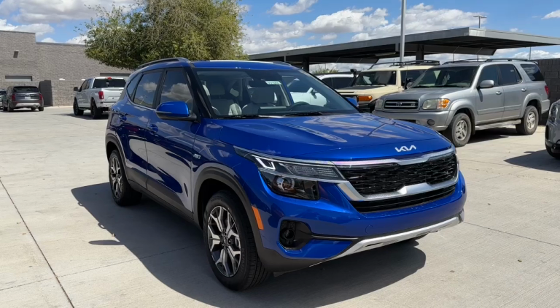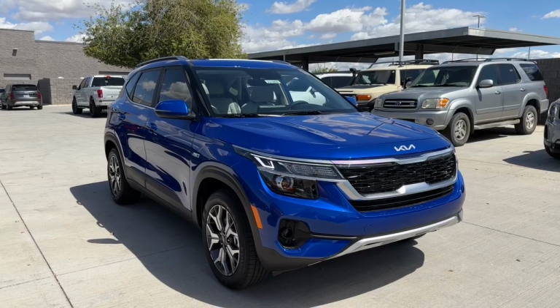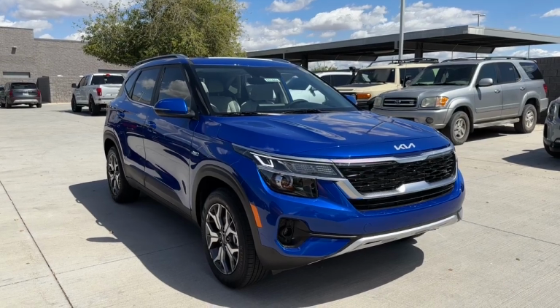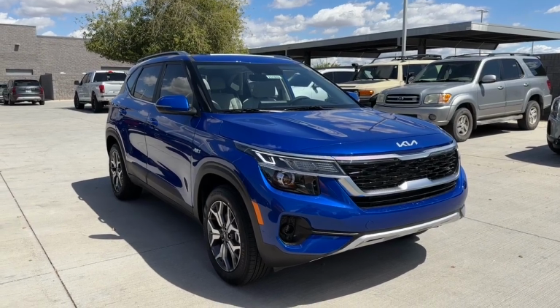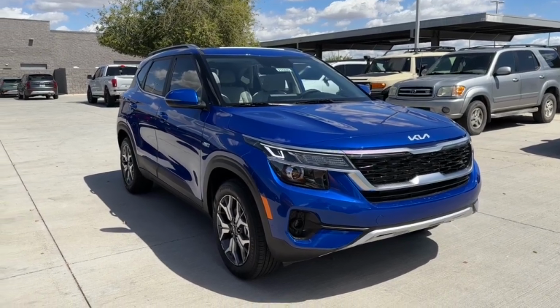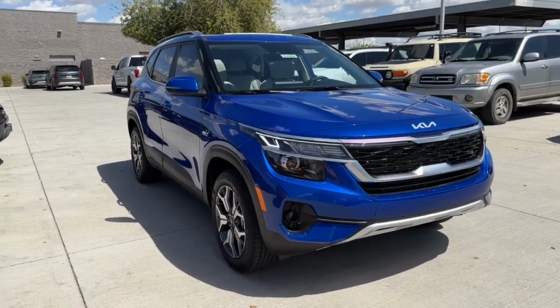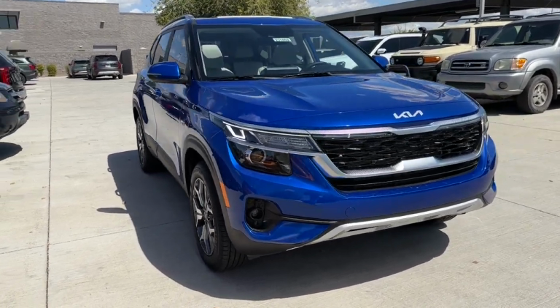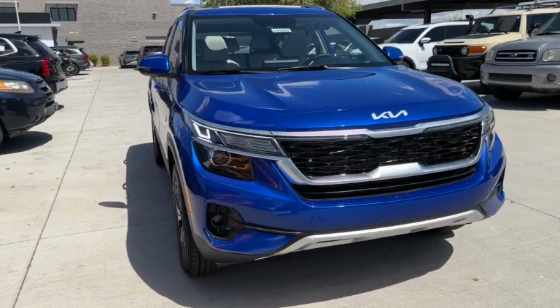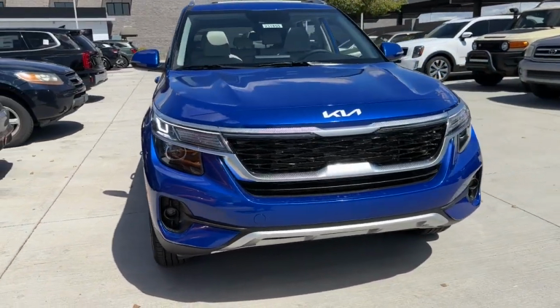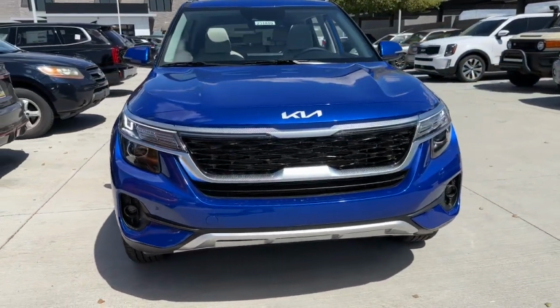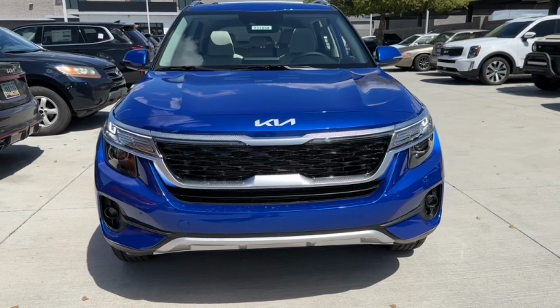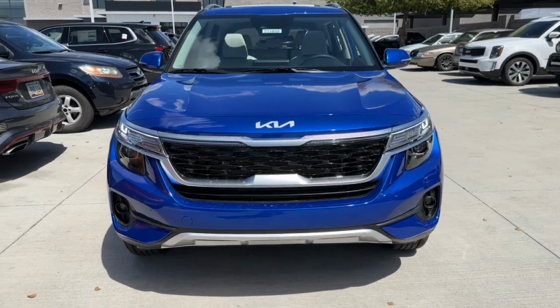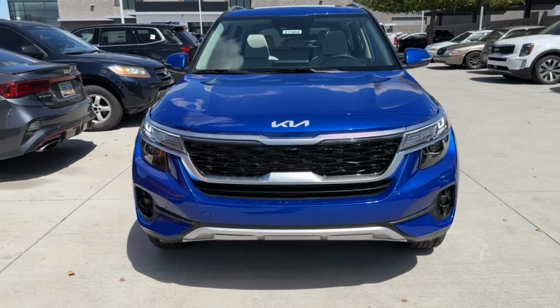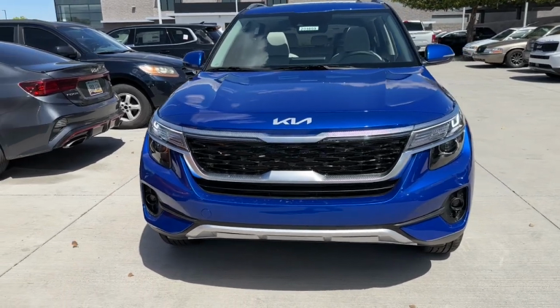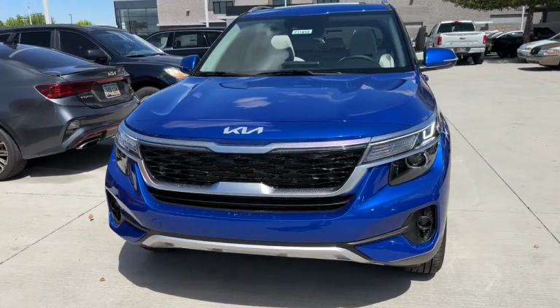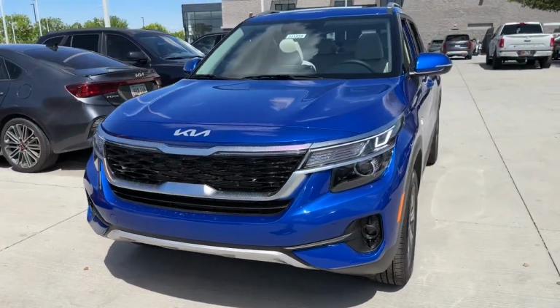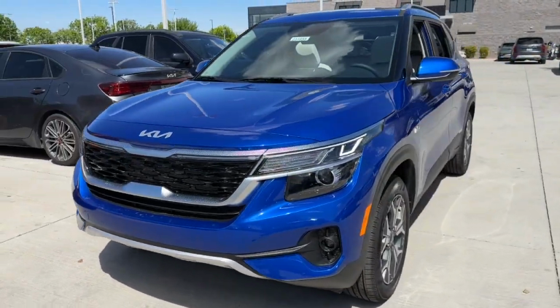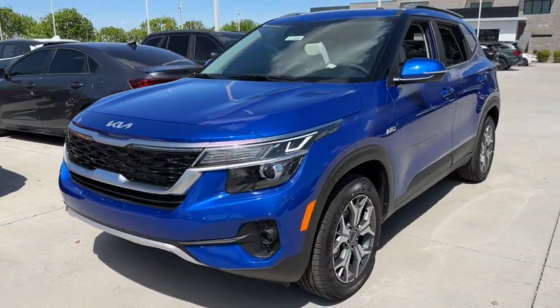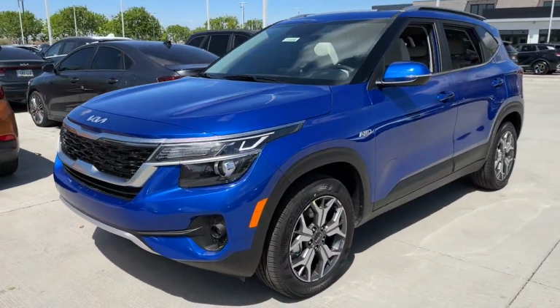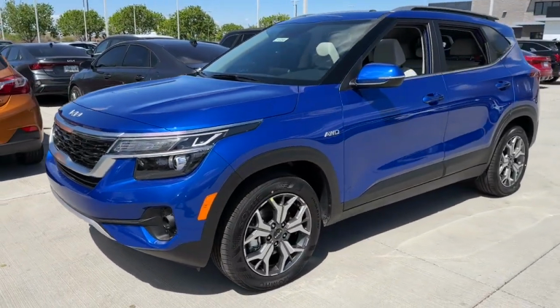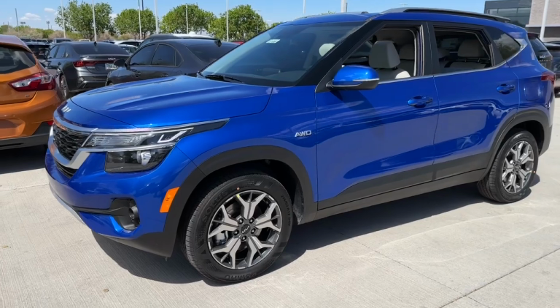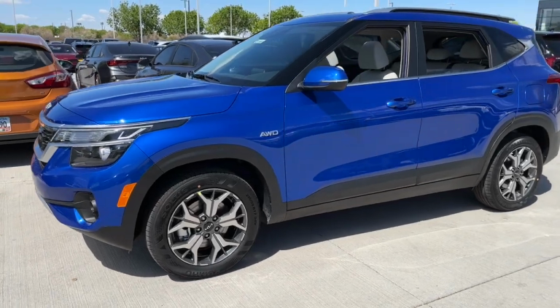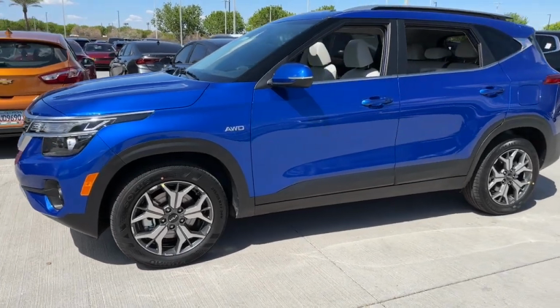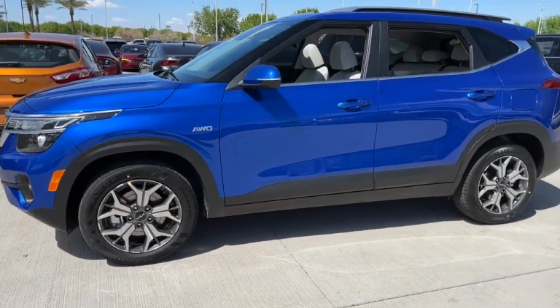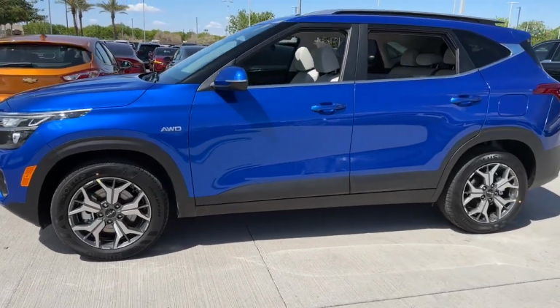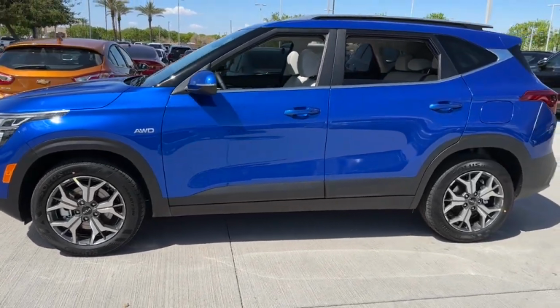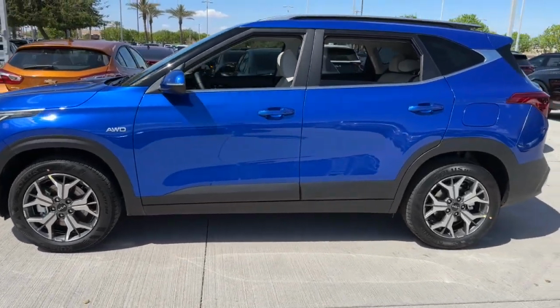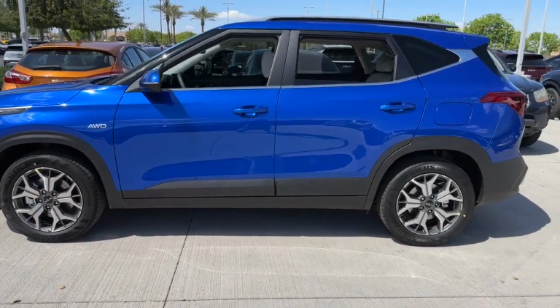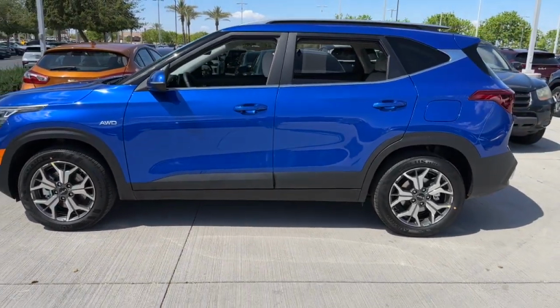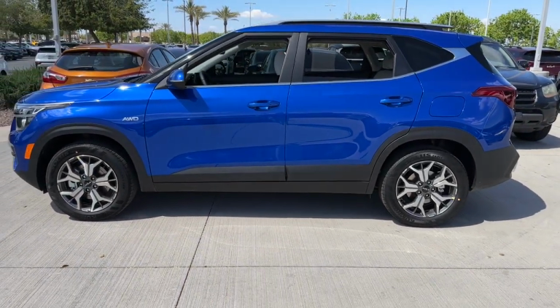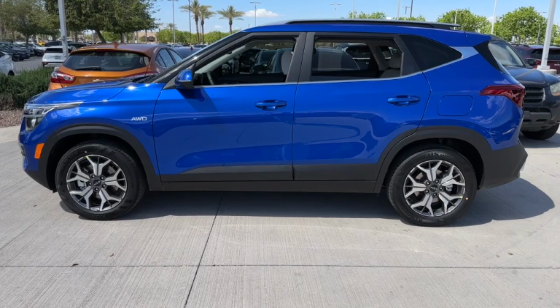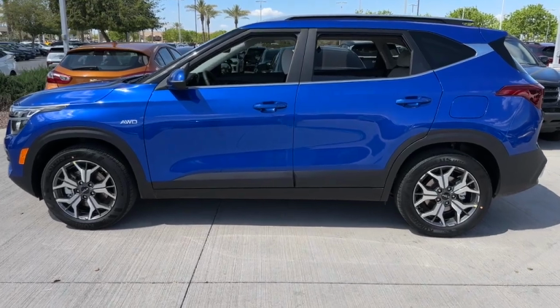You will be amazed by this 2023 Kia Seltos. Enjoy a view of this energizing Kia Seltos, the small SUV that offers bold style, nimble handling, desirable tech, and efficient practicality at an exceptional value.